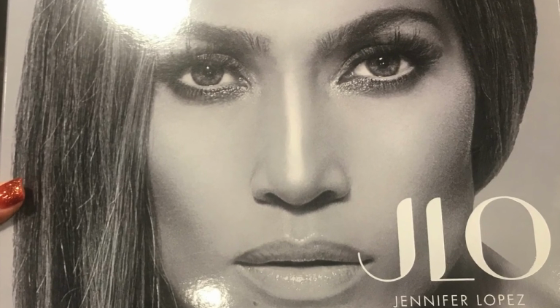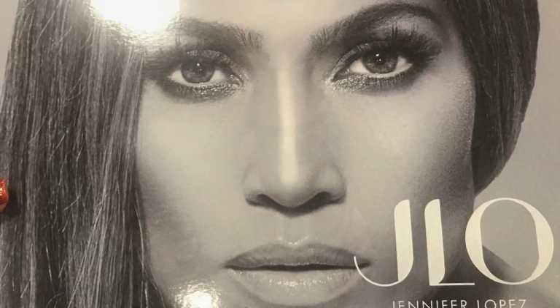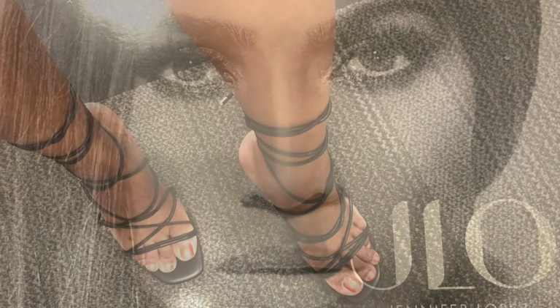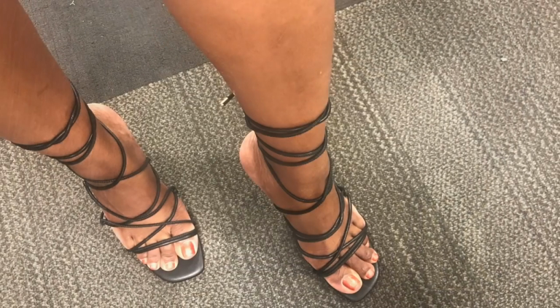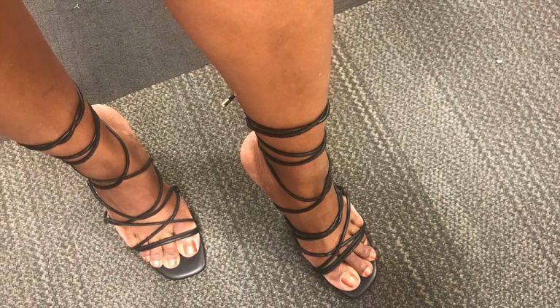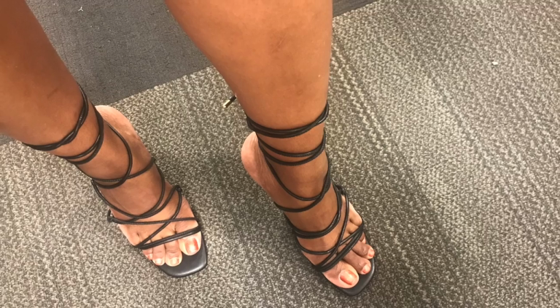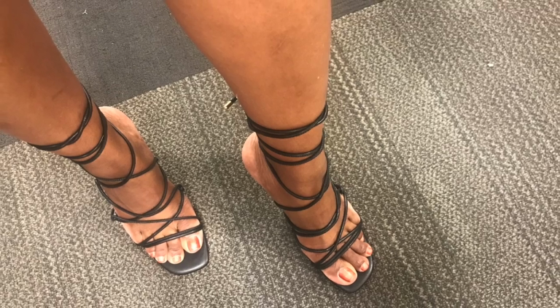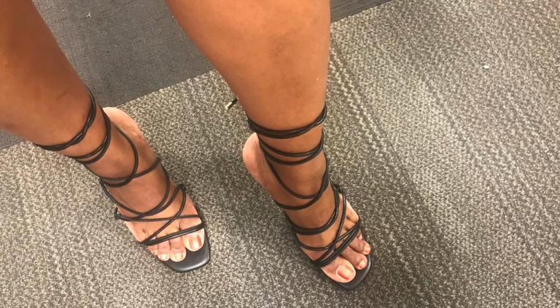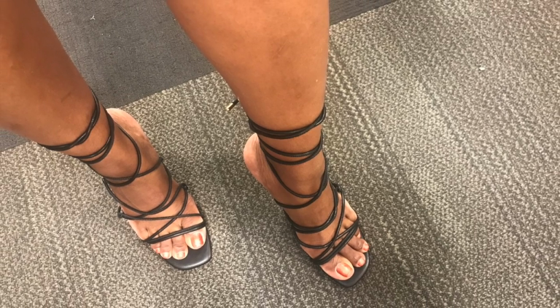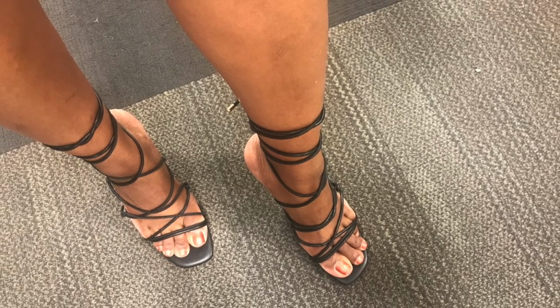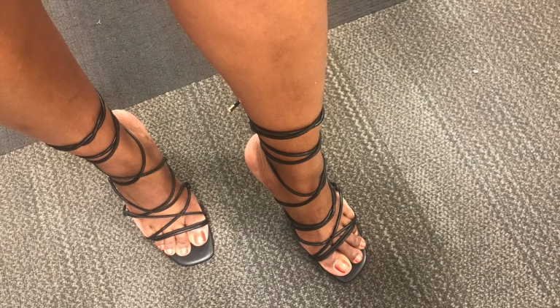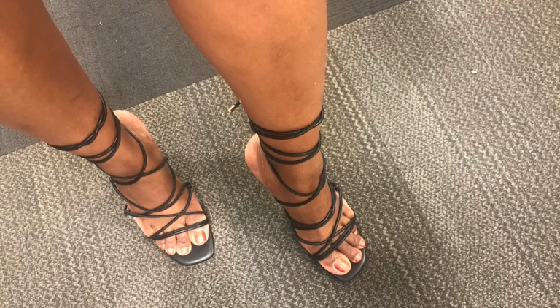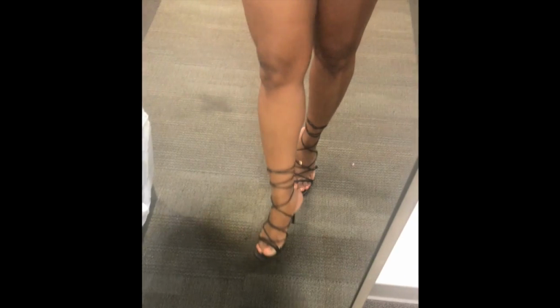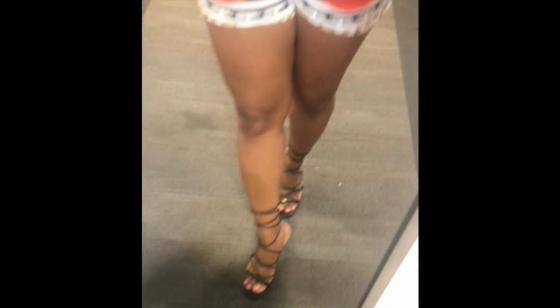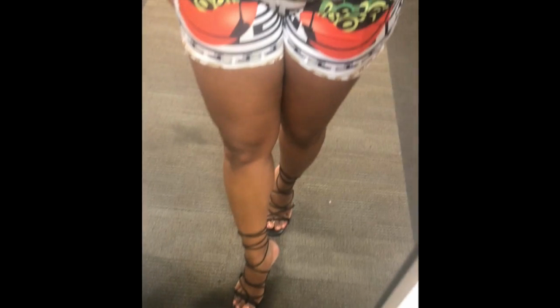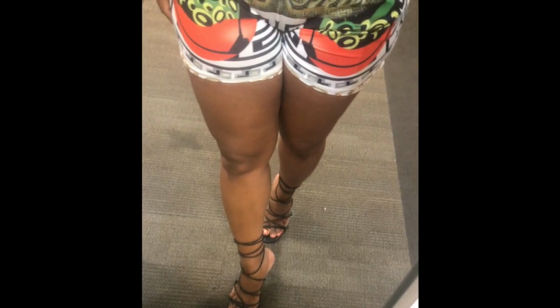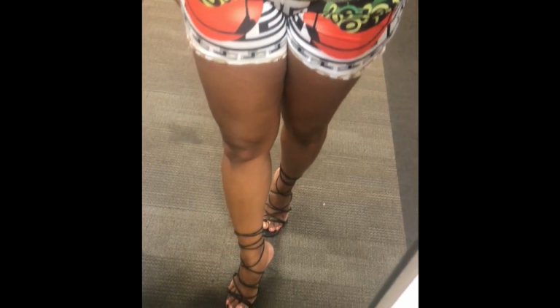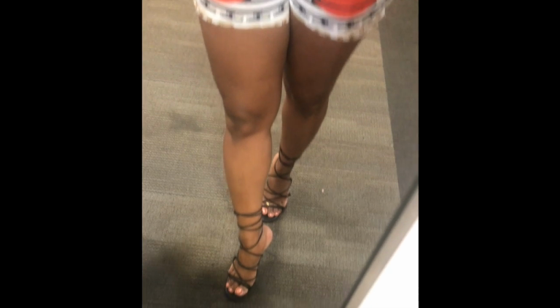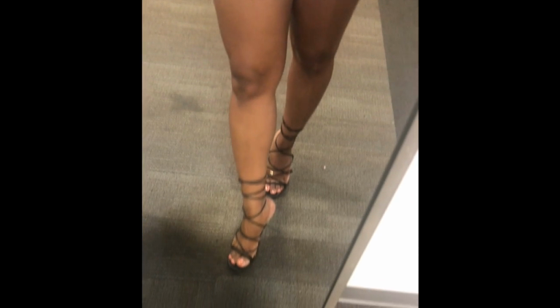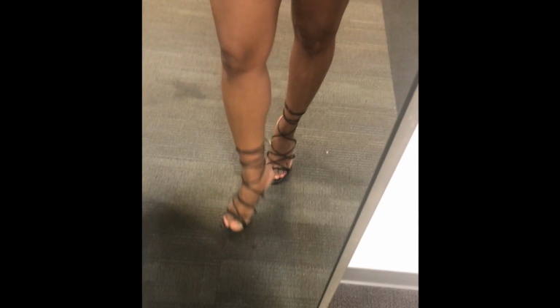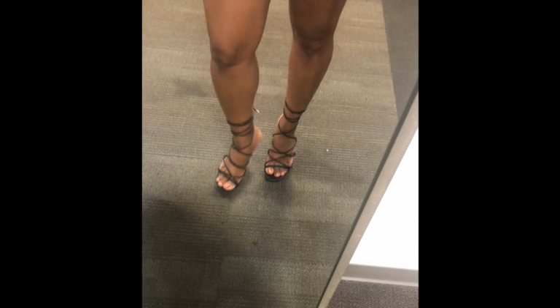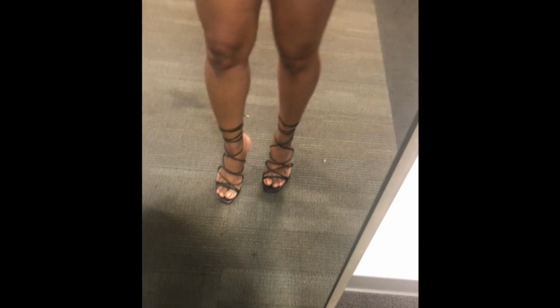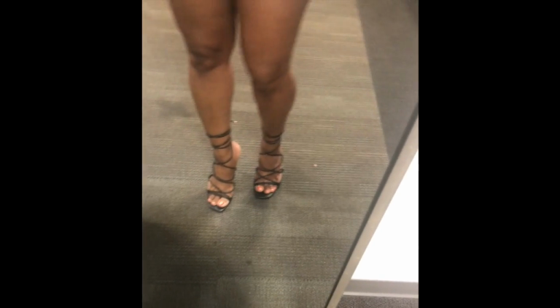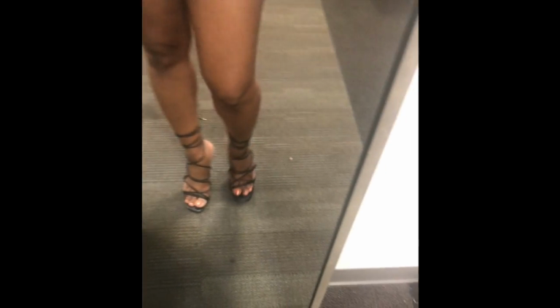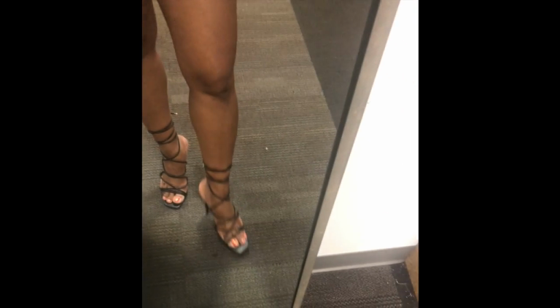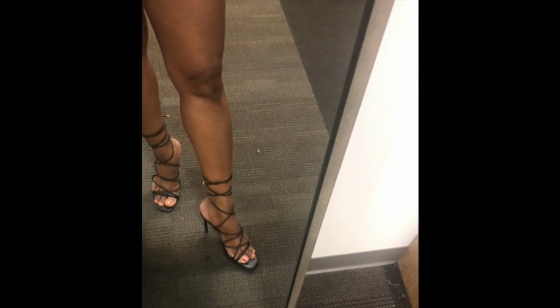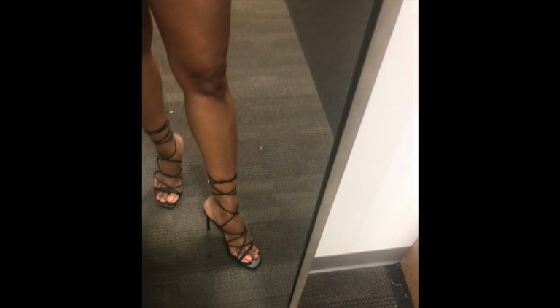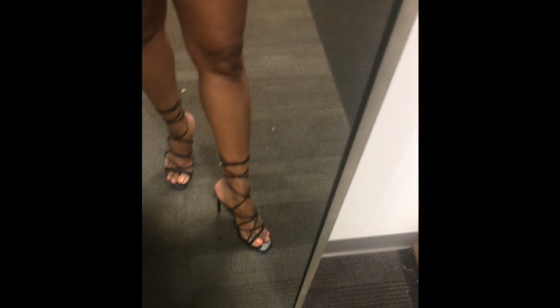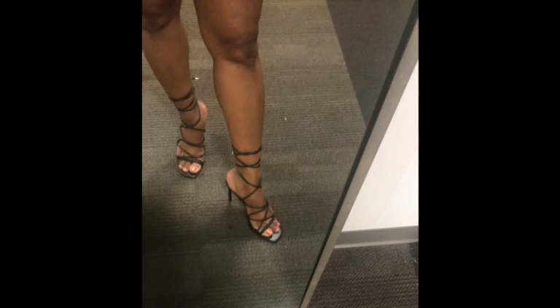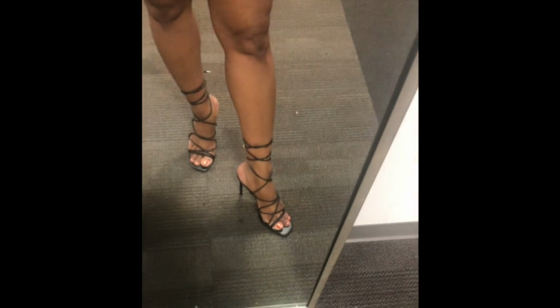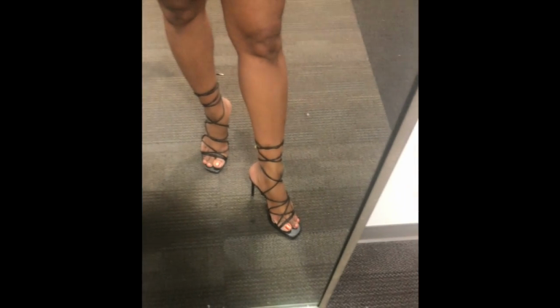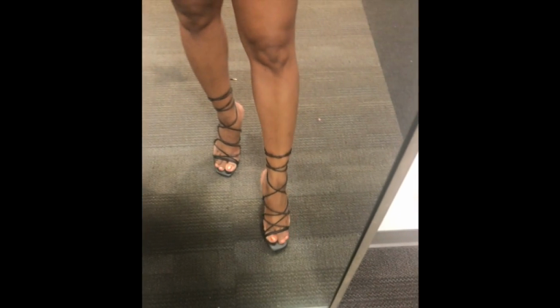First up is the Ringa Pump from JLo. Lace-up heels are currently trending in 2022. These come in five colors — they are lovely — but they were instantly painful on my feet. Priced at $59.99.